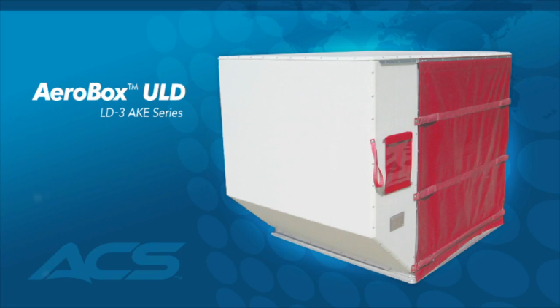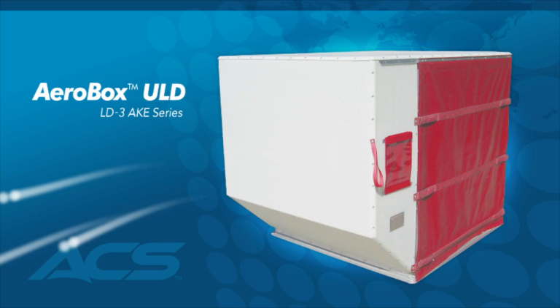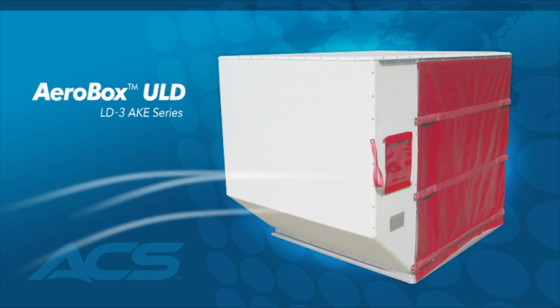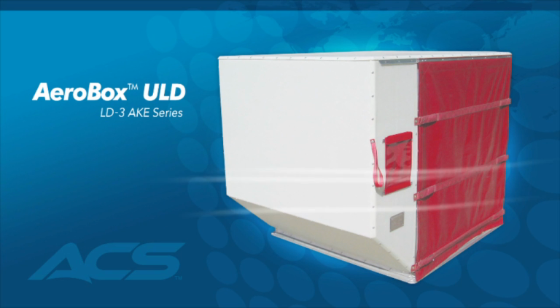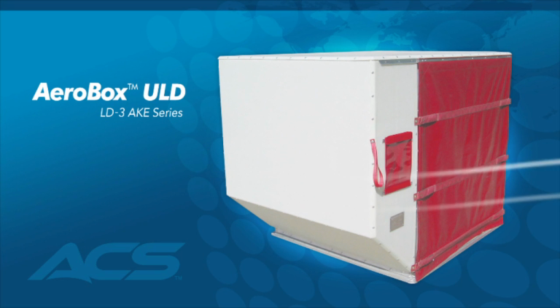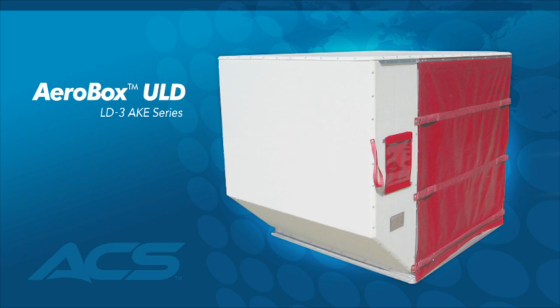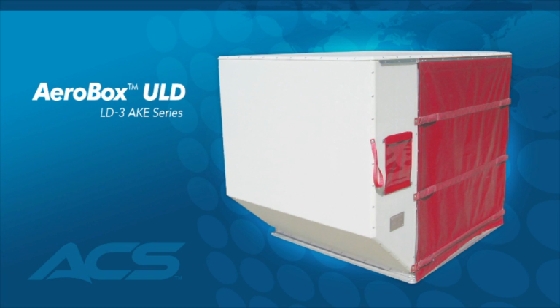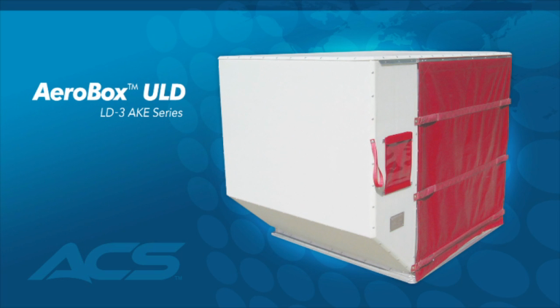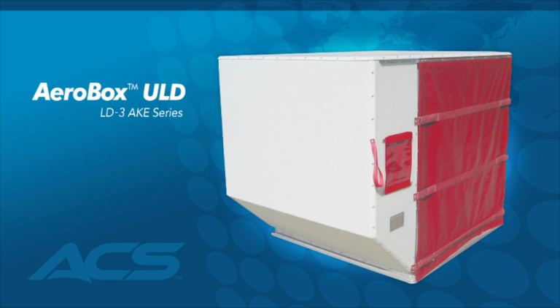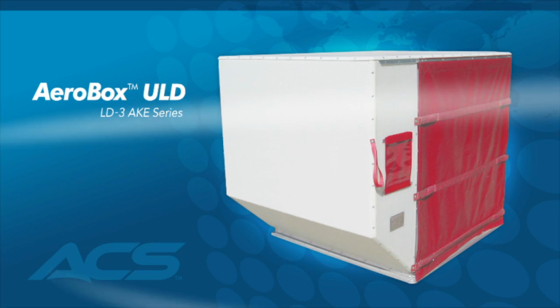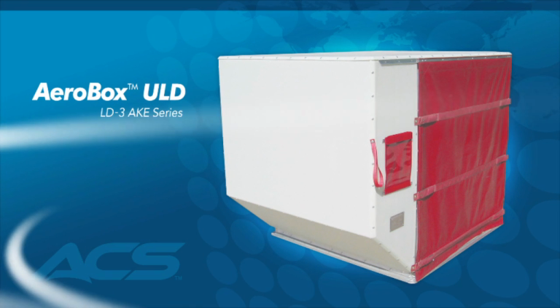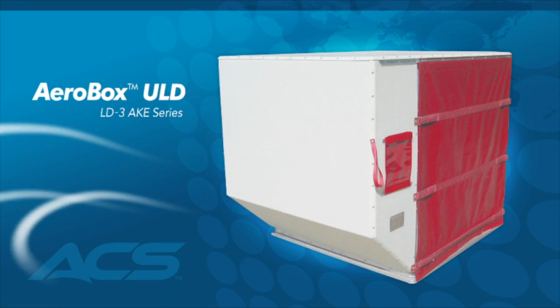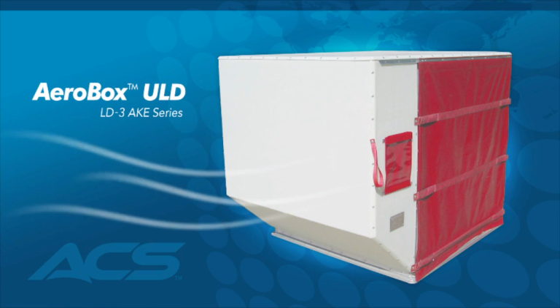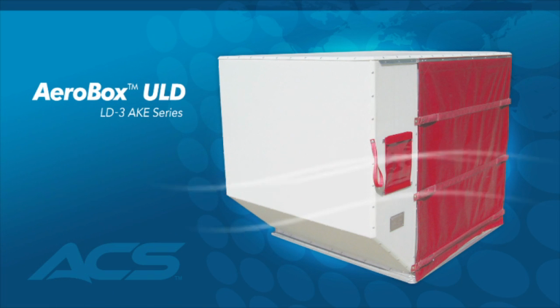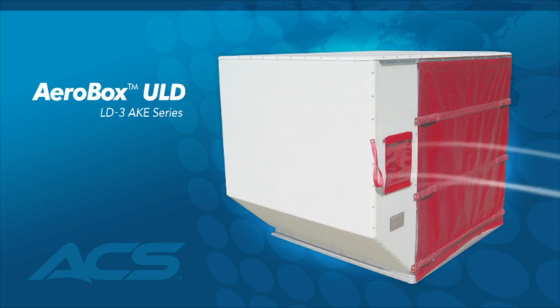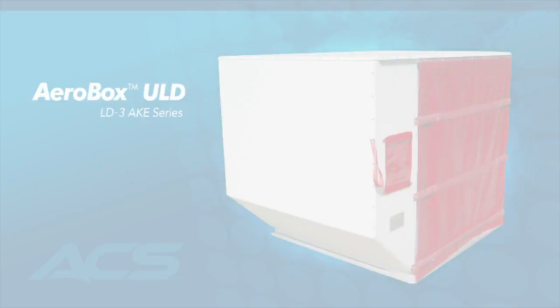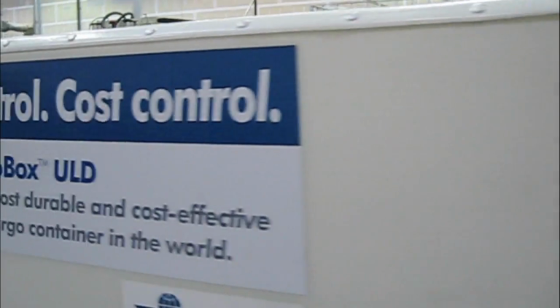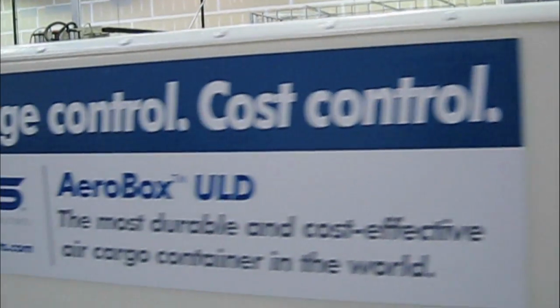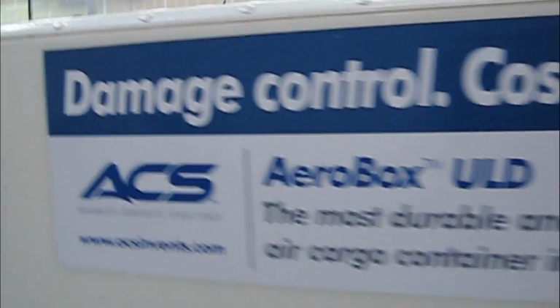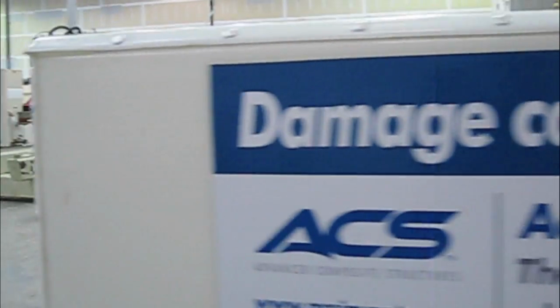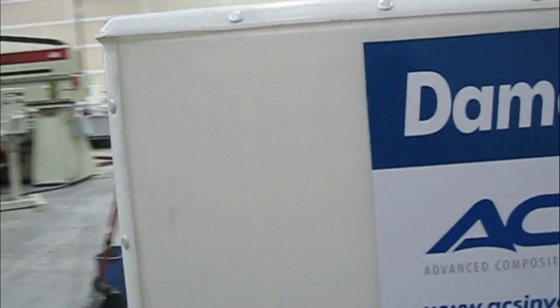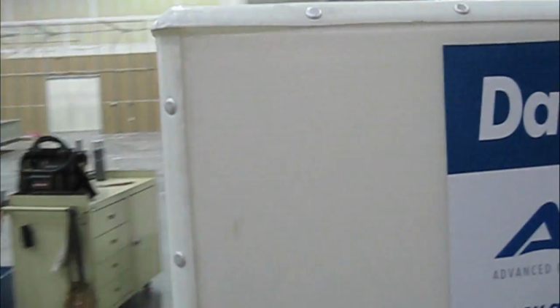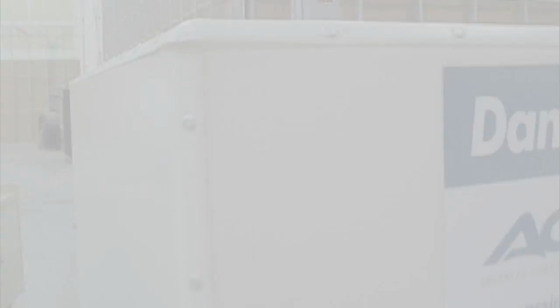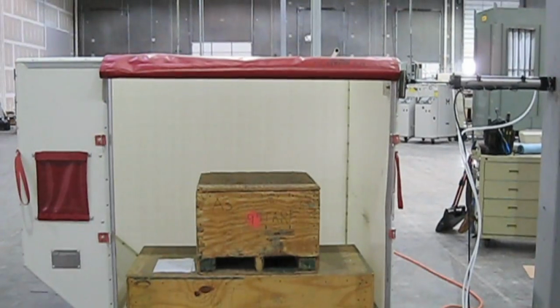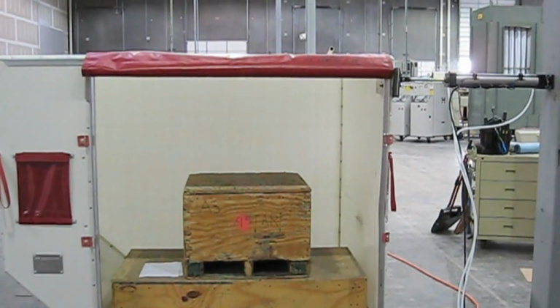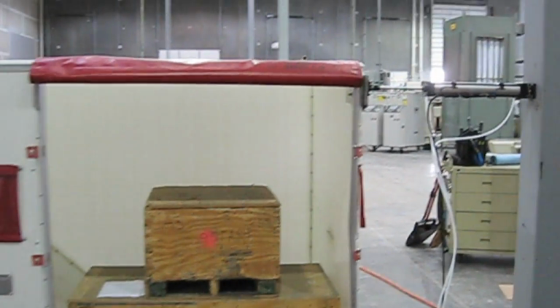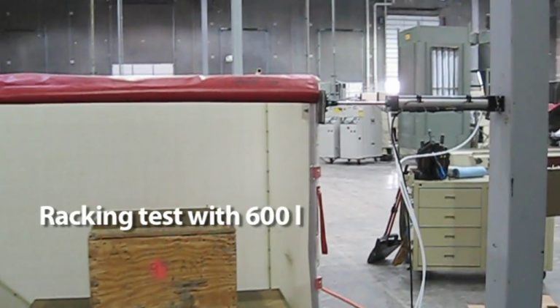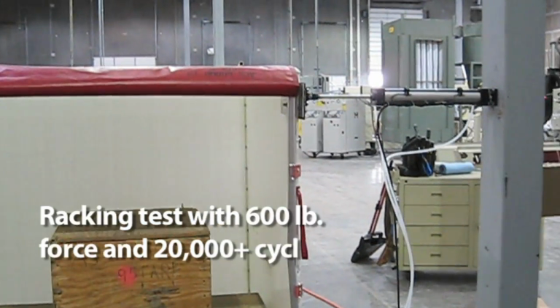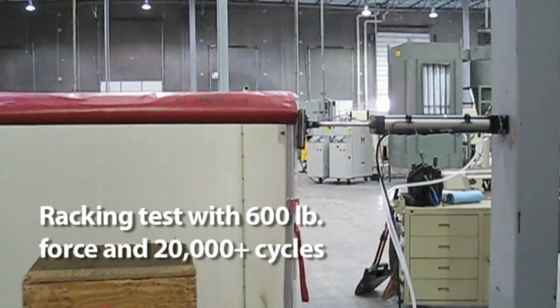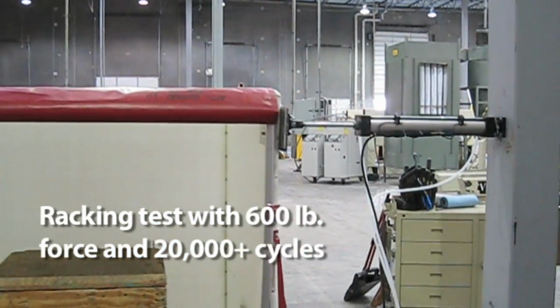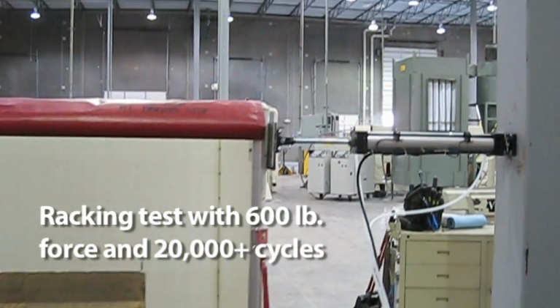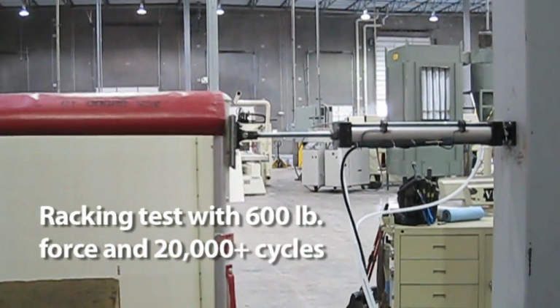The Aerobox ULD is the most durable air cargo container on the market and is the next generation of high performance air cargo containers, leading the trend to replace traditional all-aluminum containers.